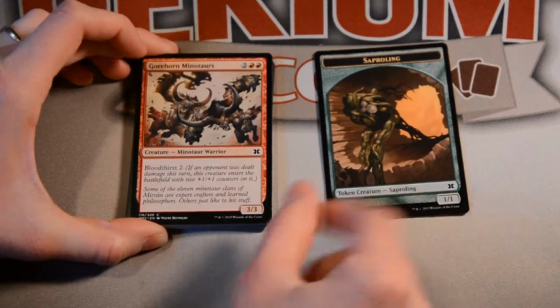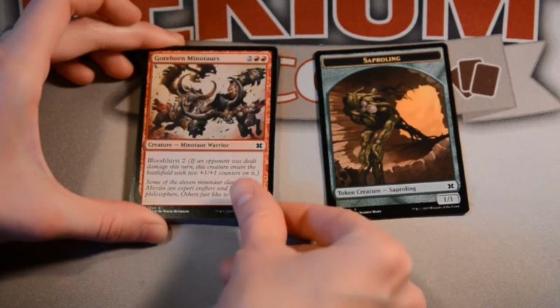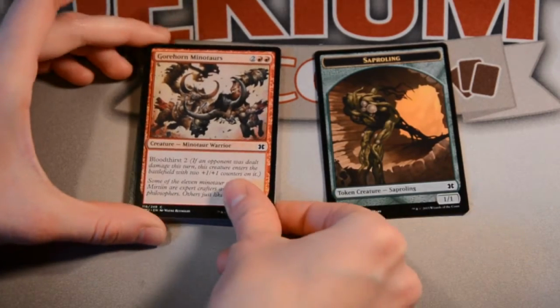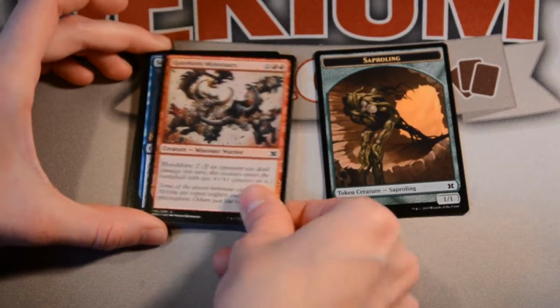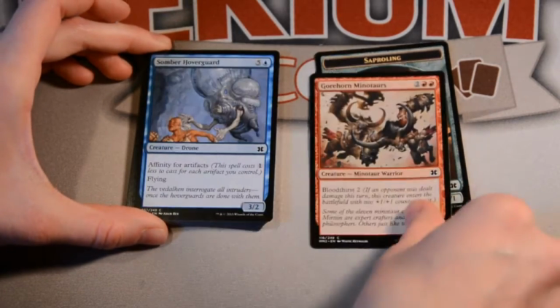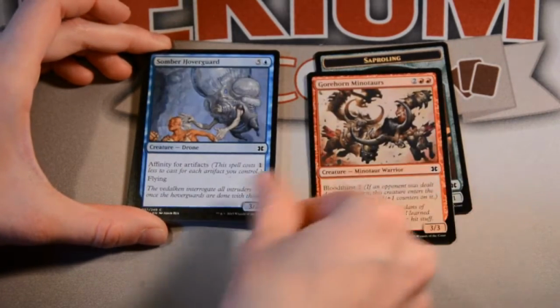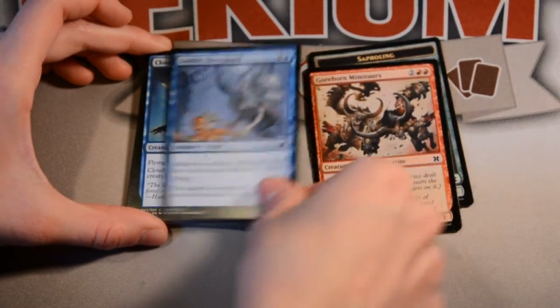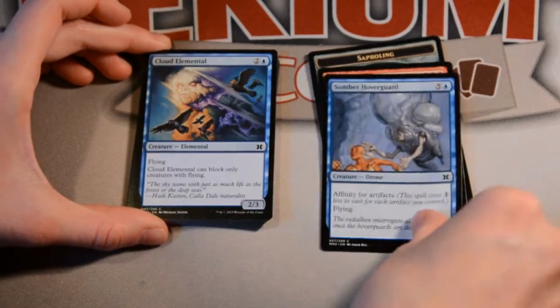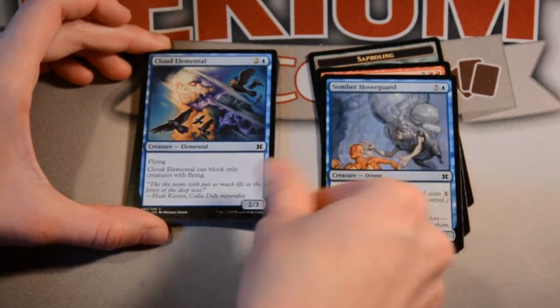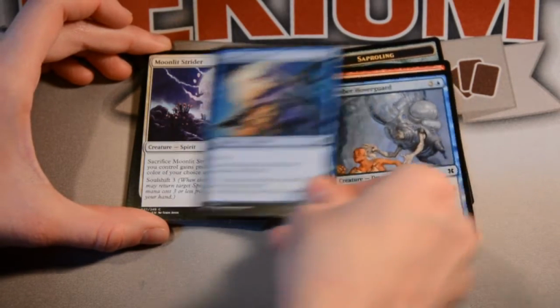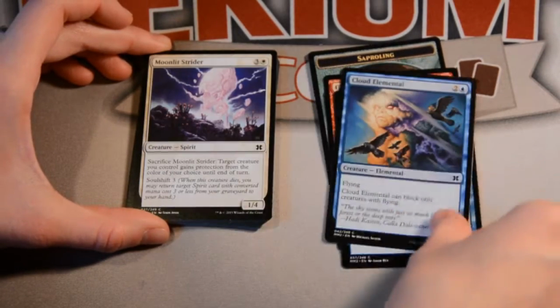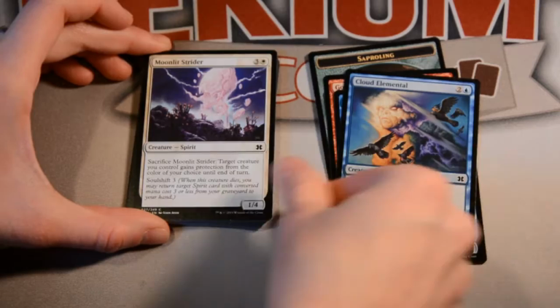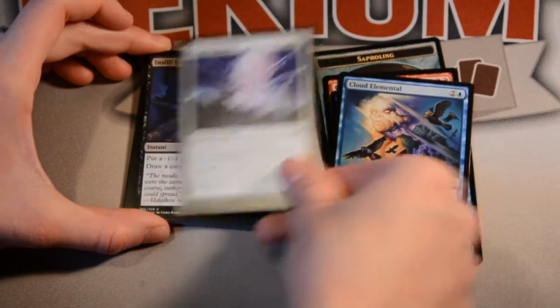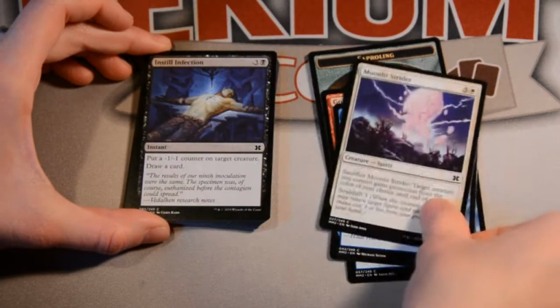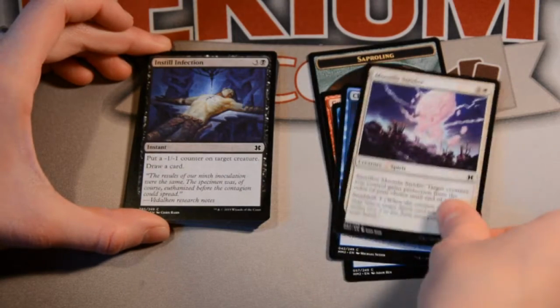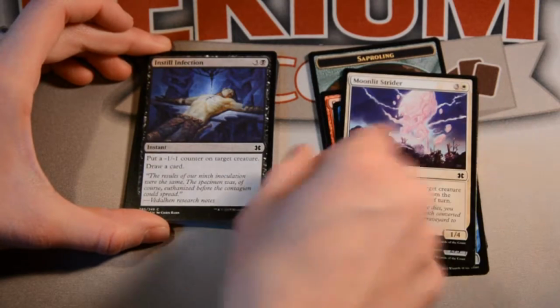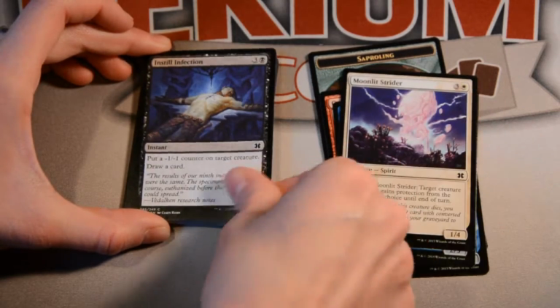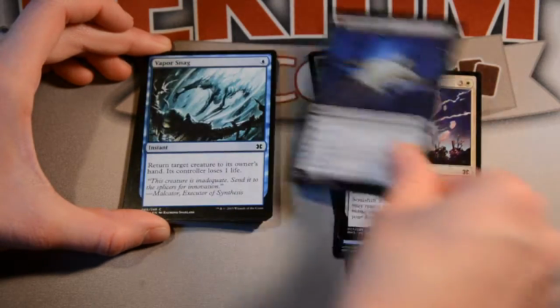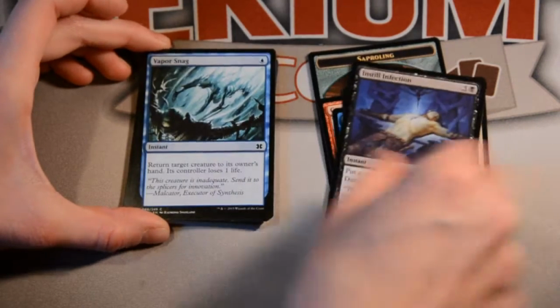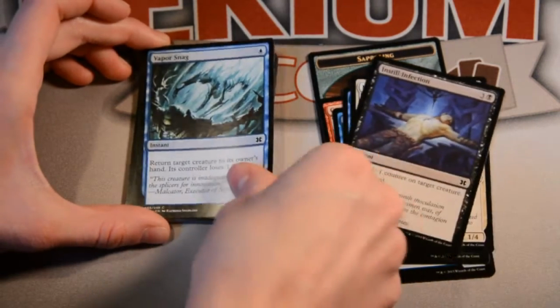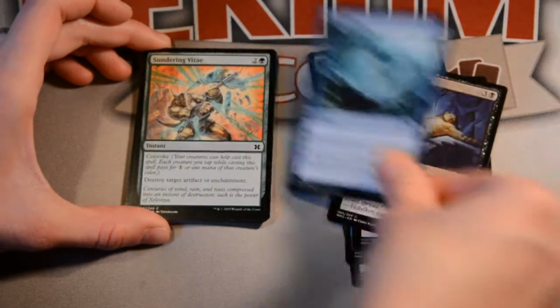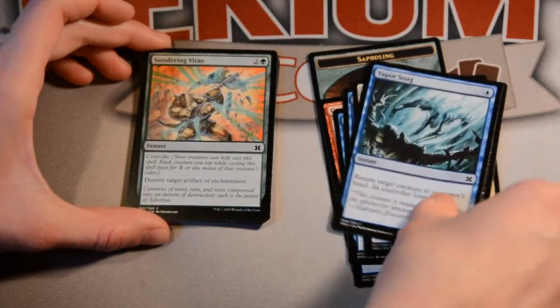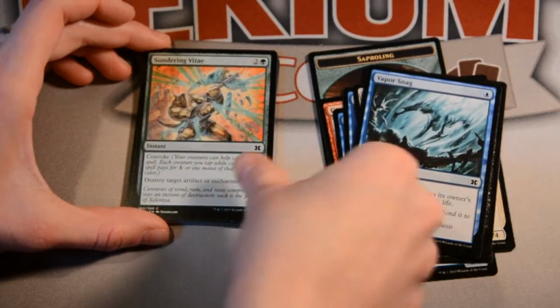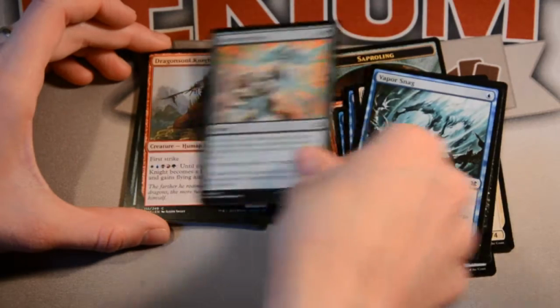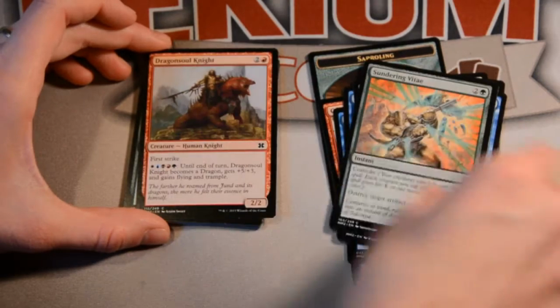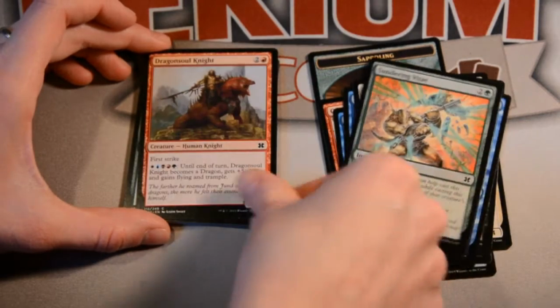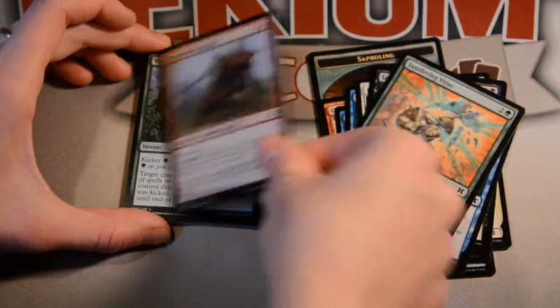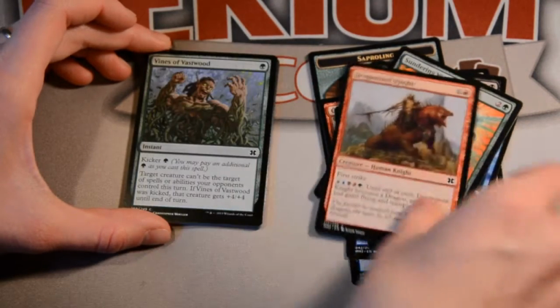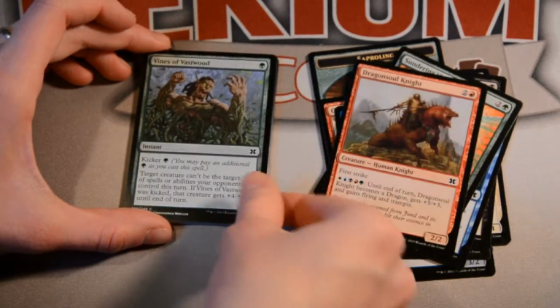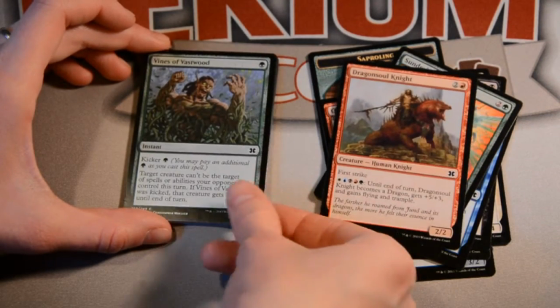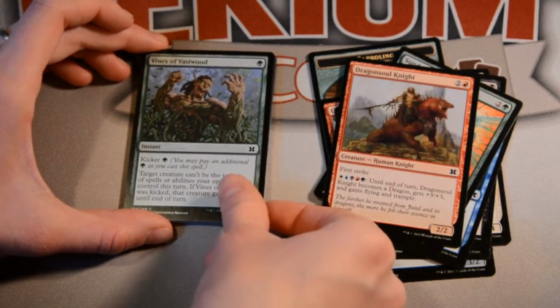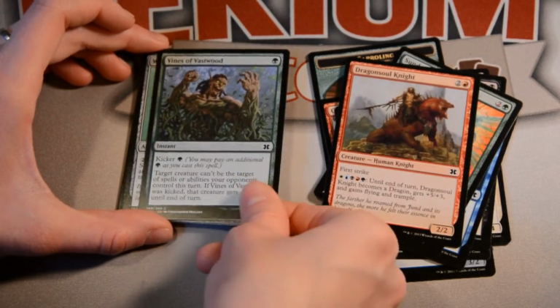Saproling Token, Gorehorn Minotaurs, Somber Hoverguard, Cloud Elemental, Moonlit Strider, Instill Infection, Vaporsnag, Sundering Veidt, Dragonsoul Knight, Vines of Ashwood.